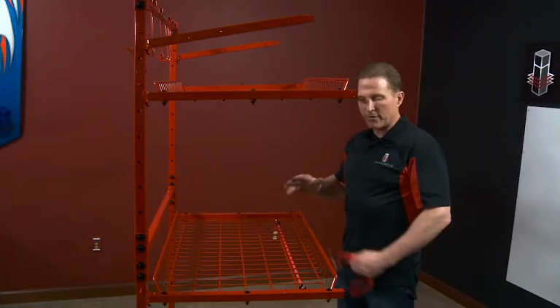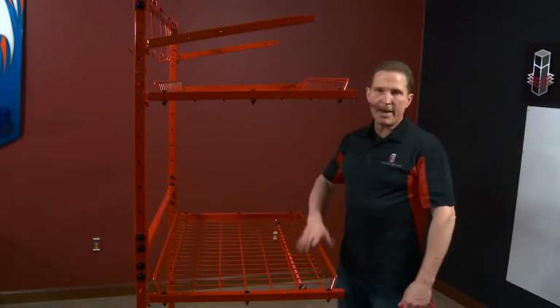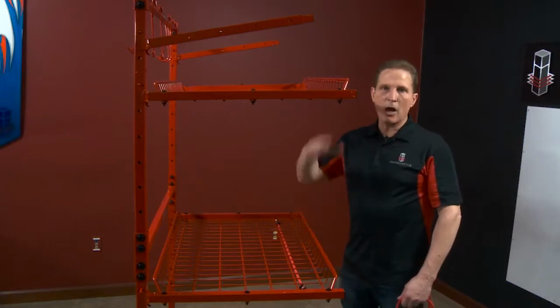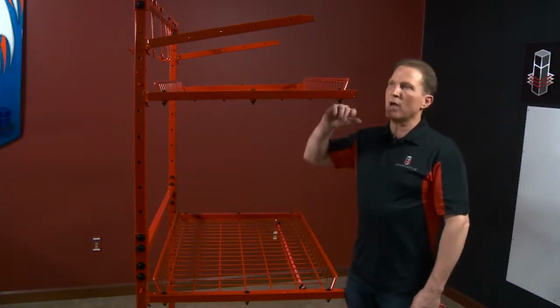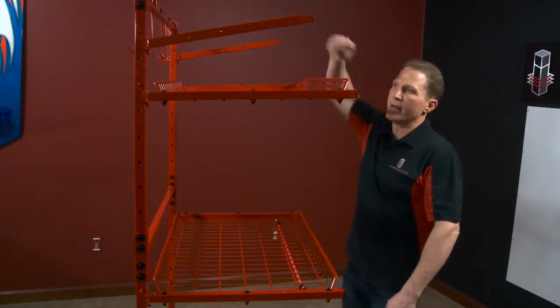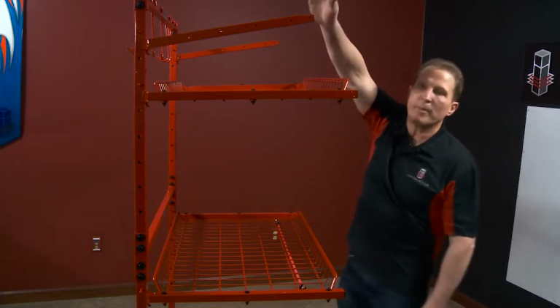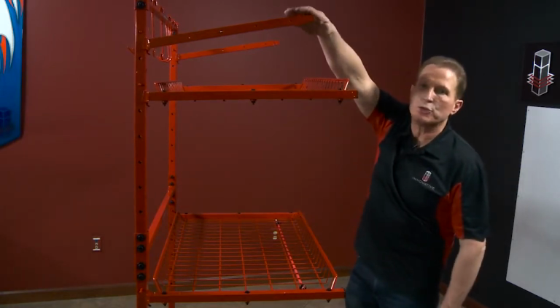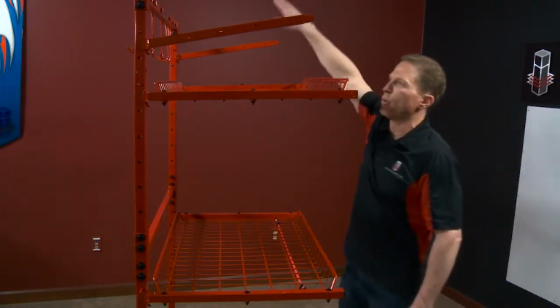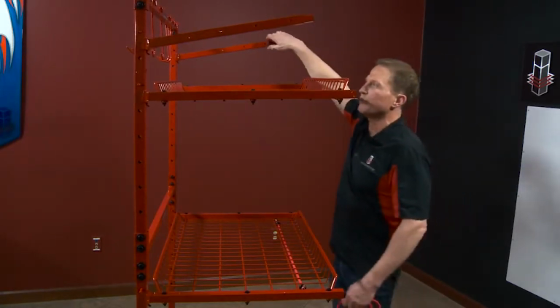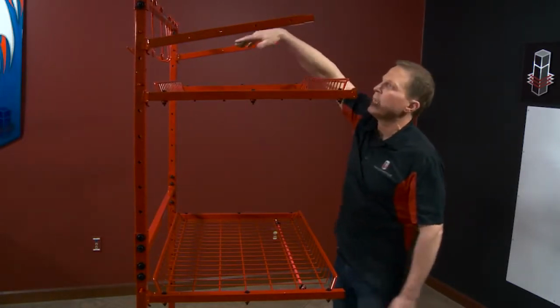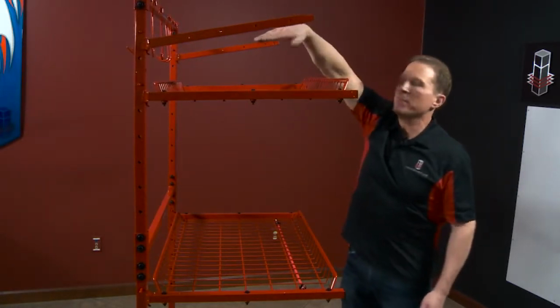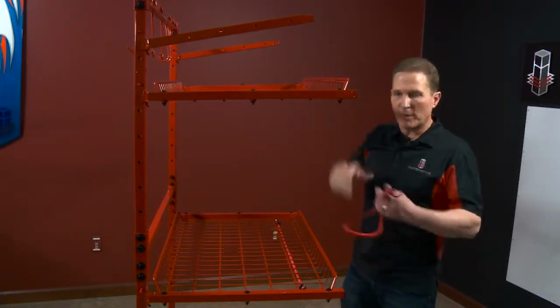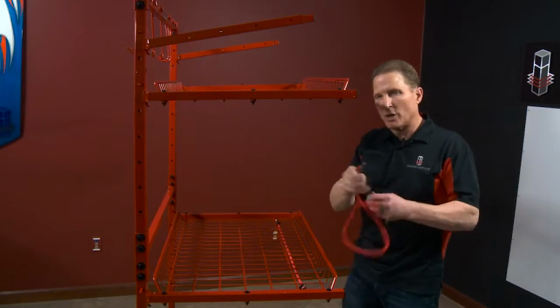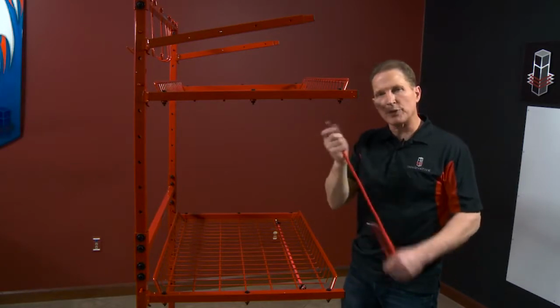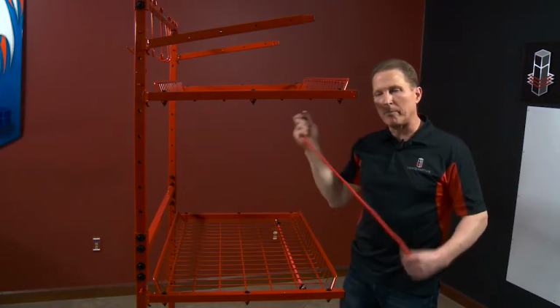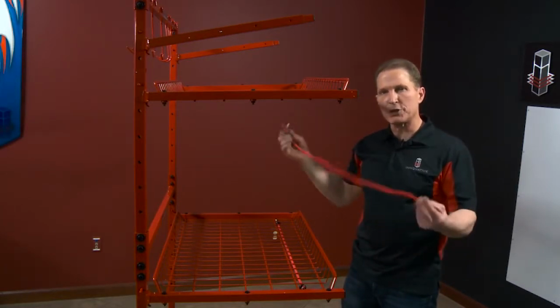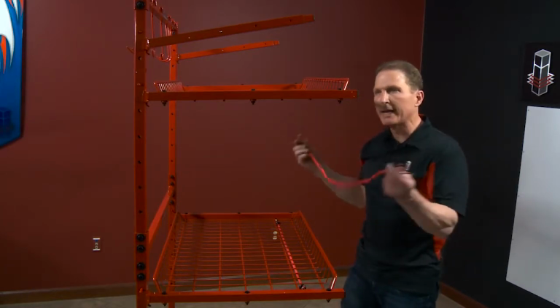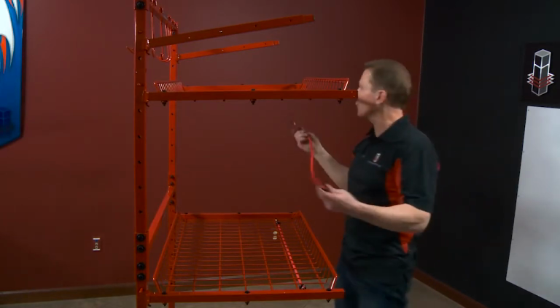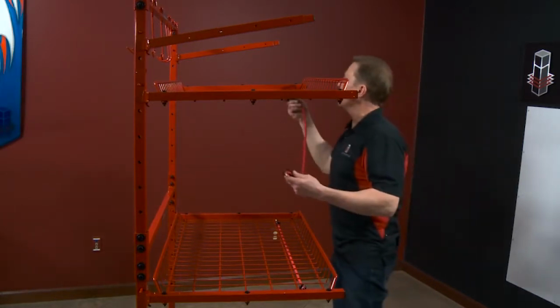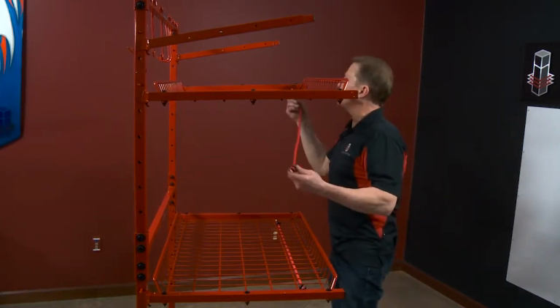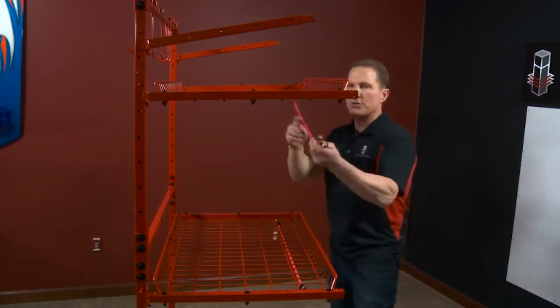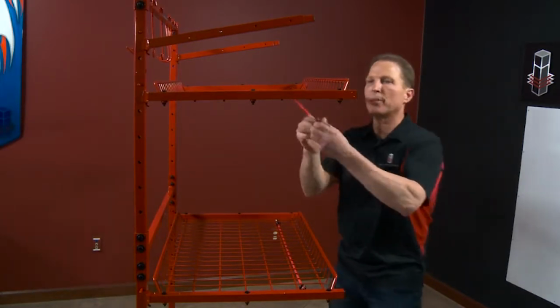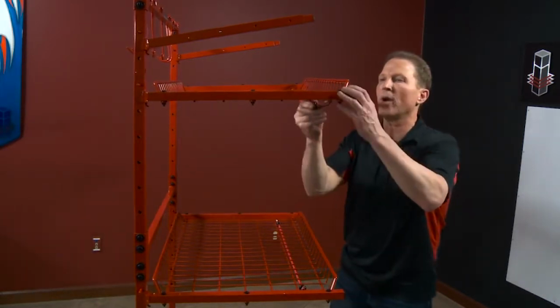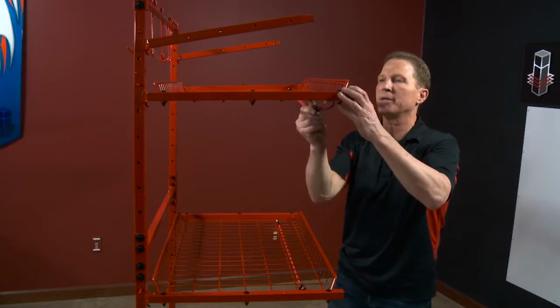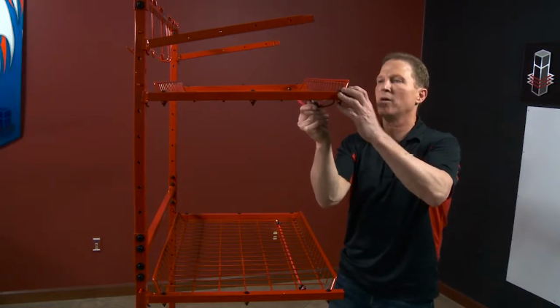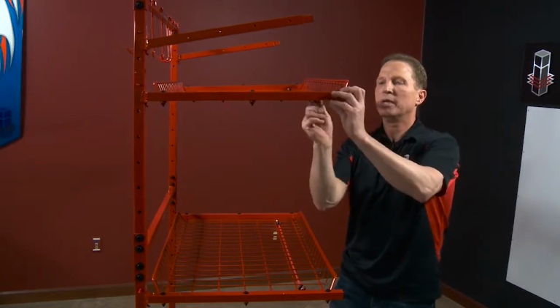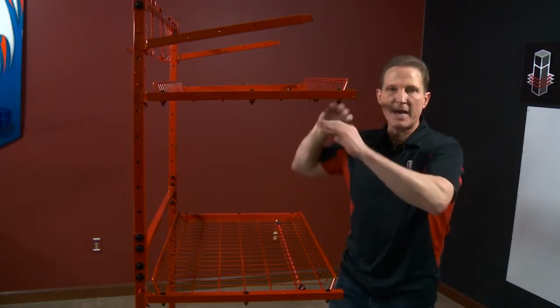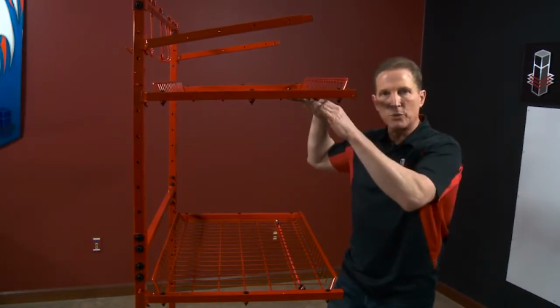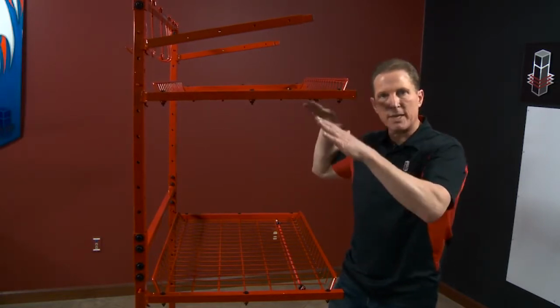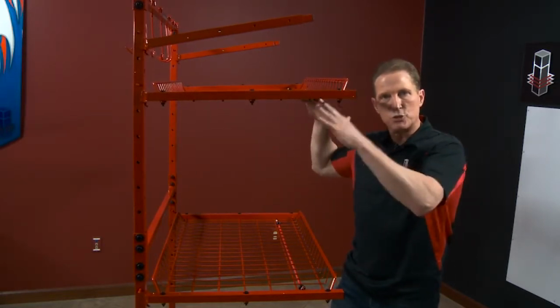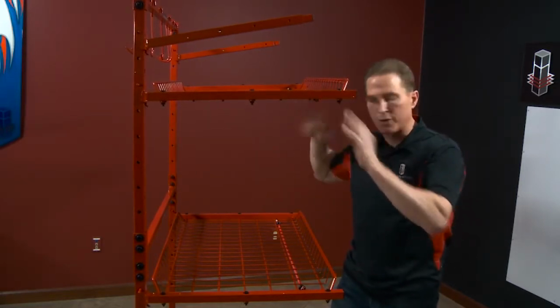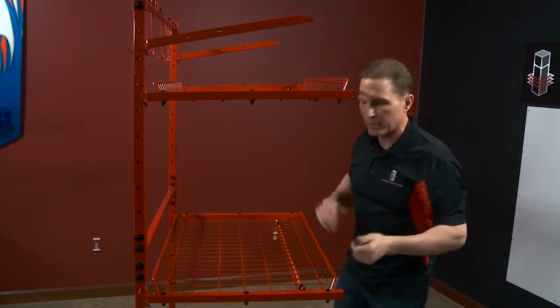I've gone ahead, got all my shelves done, put my two support arms in place, and I have my hooks in place. It also comes with a couple of bungees. What I like to do for storing the bungees is just hook them into the wire shelf — just a nice, out-of-the-way place to store them when you're not using them.